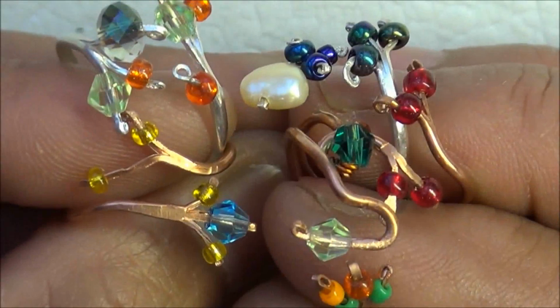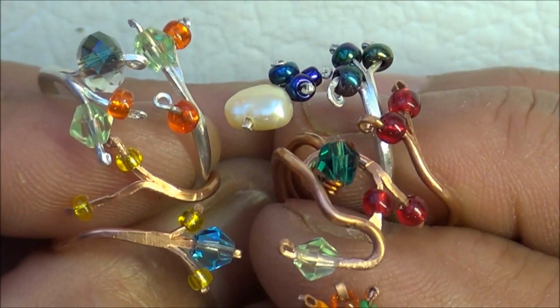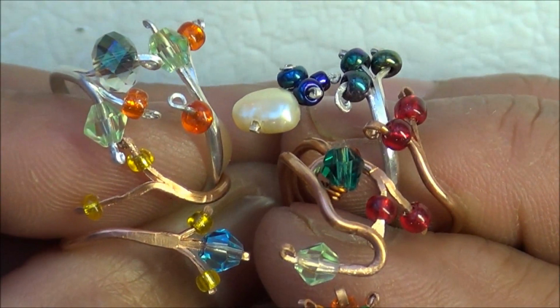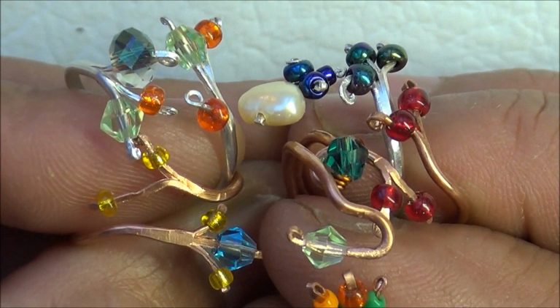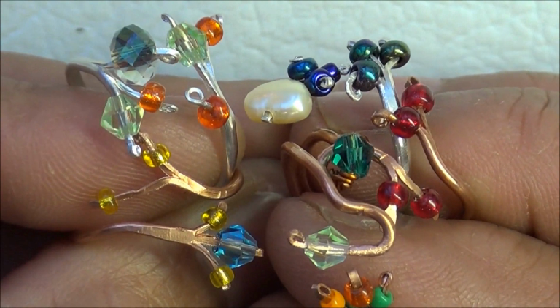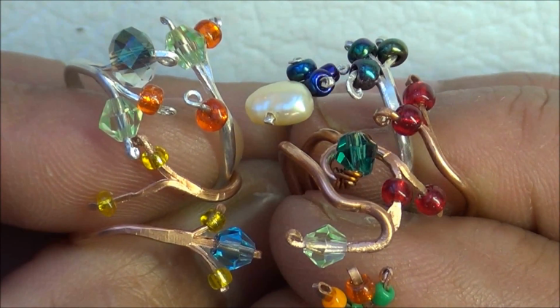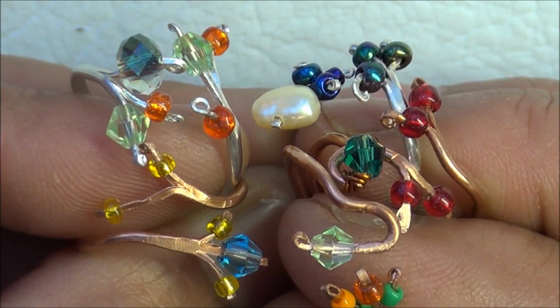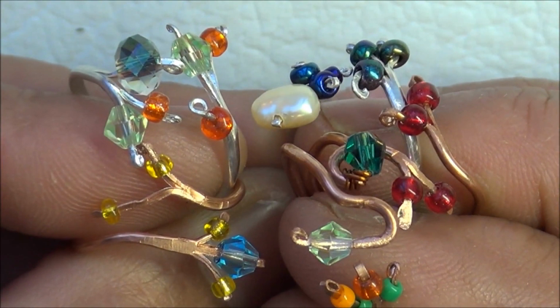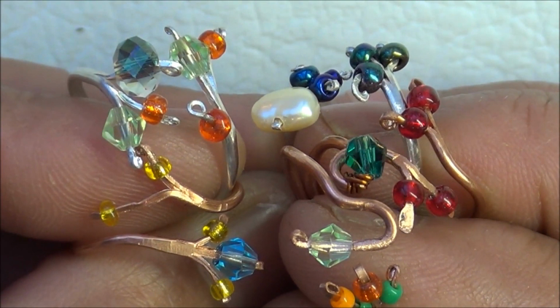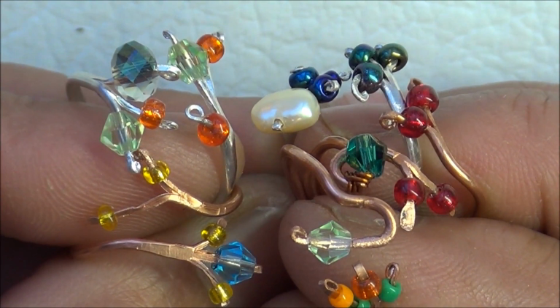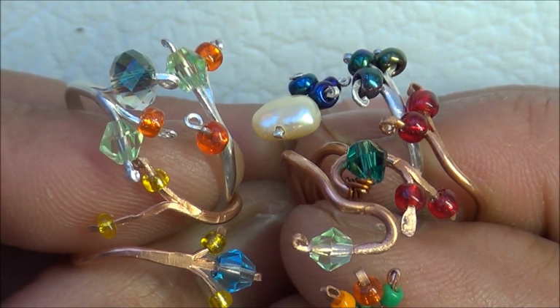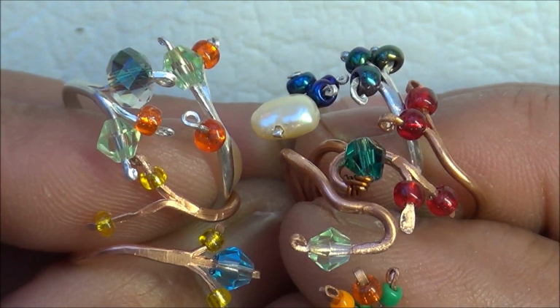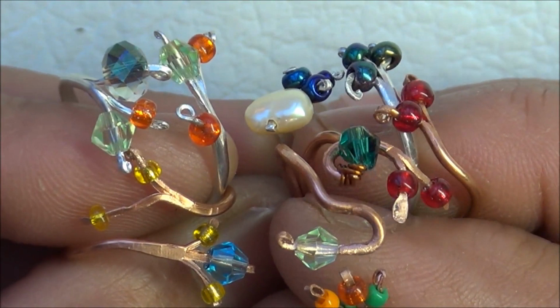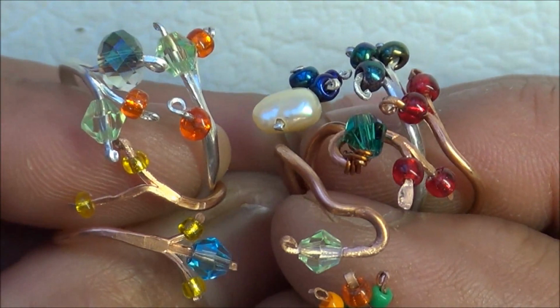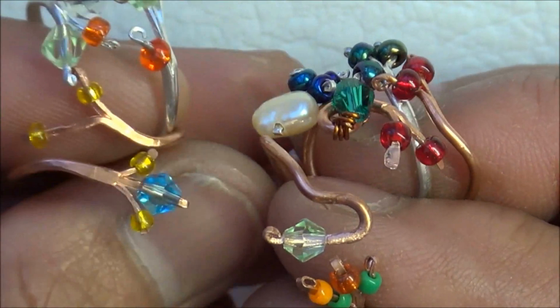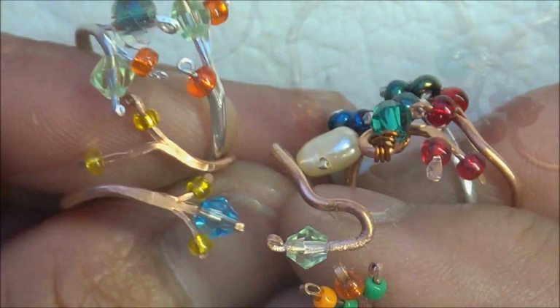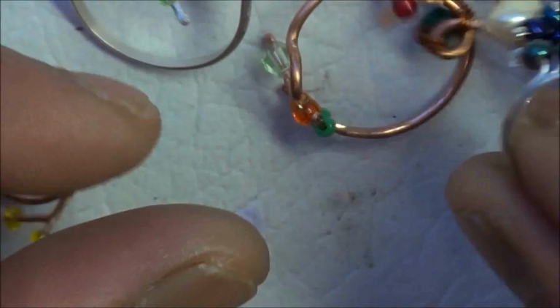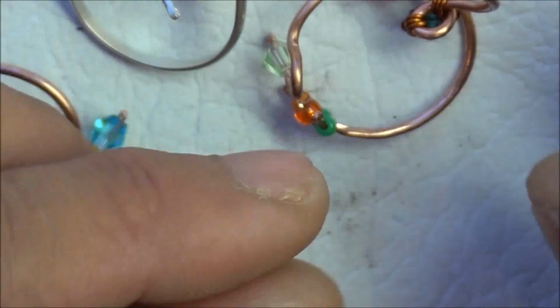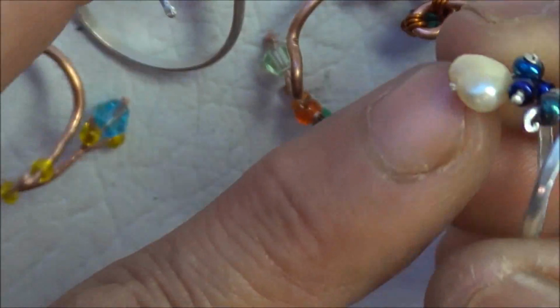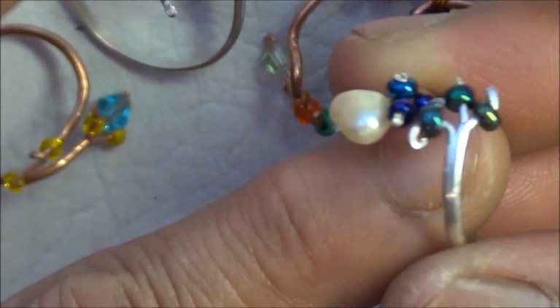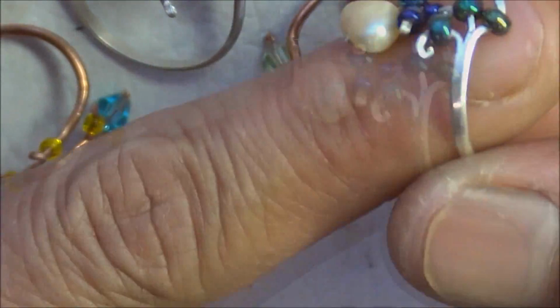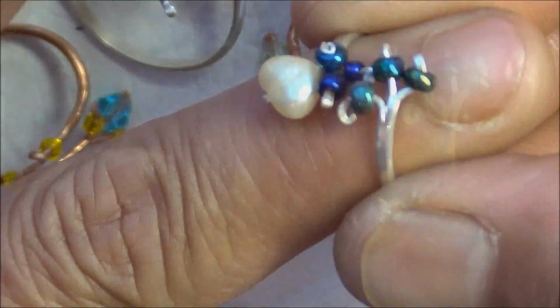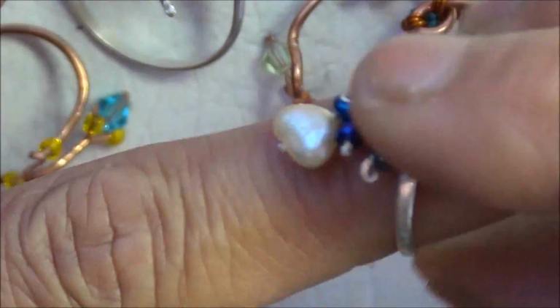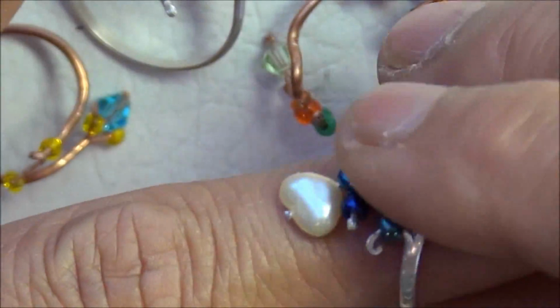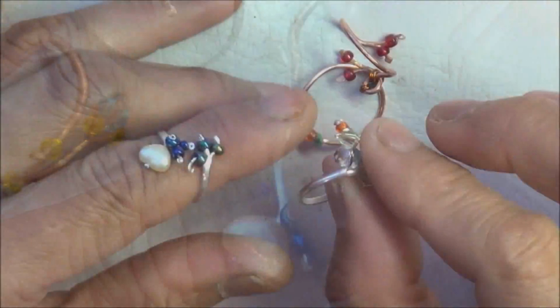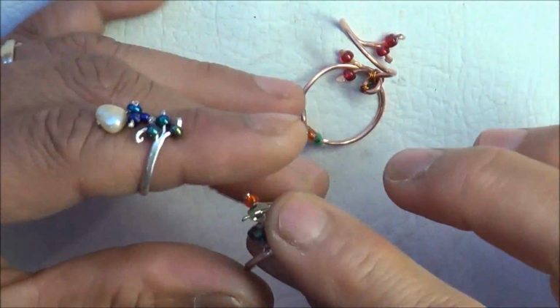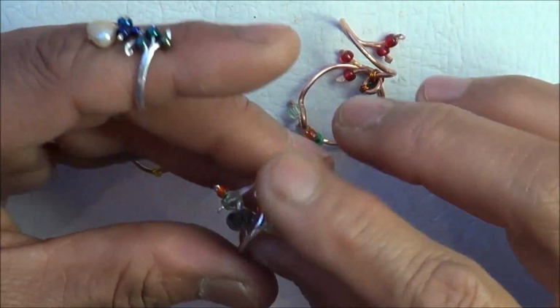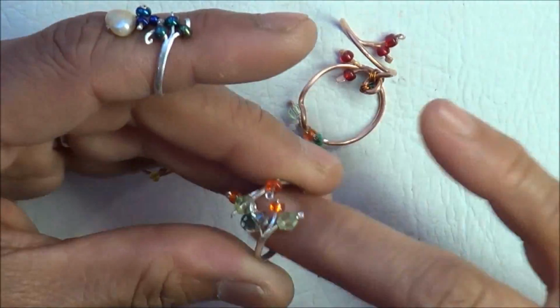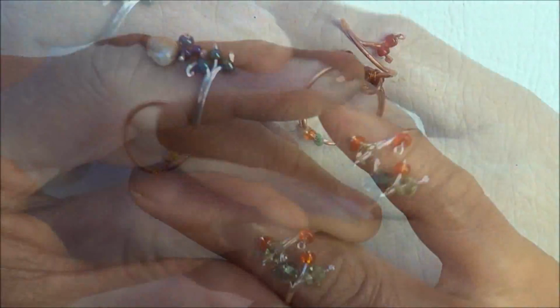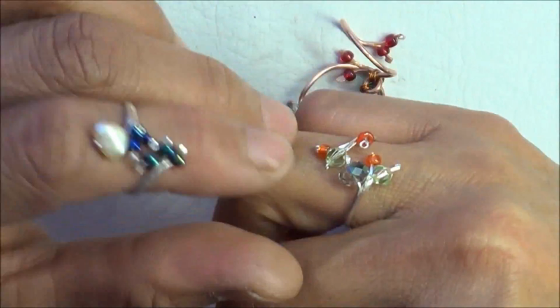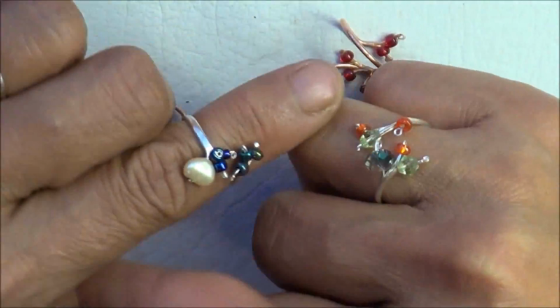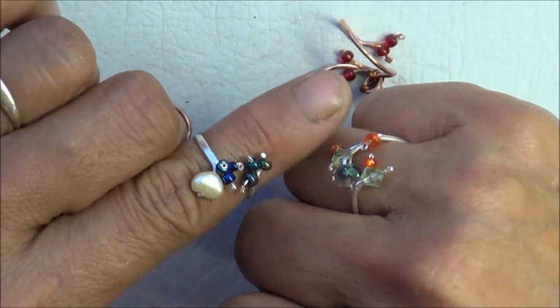Hello everyone! Today I'd like to show you how to make these beautiful rings. Some of them are midi rings, others are just regular rings.